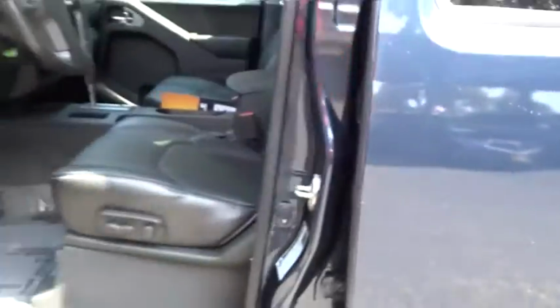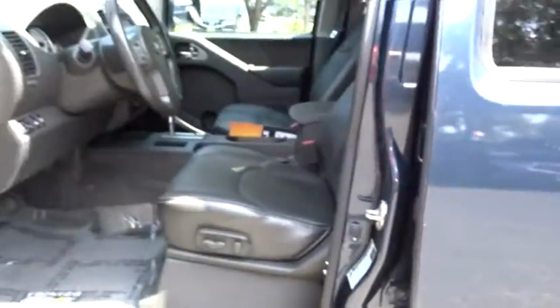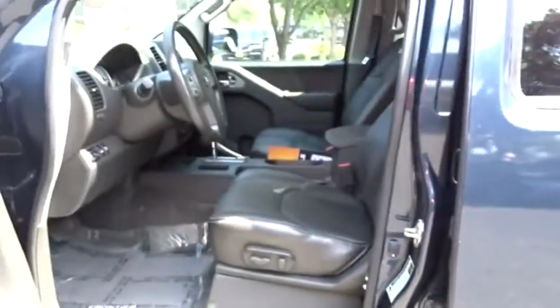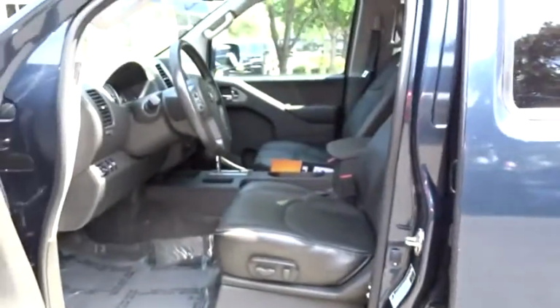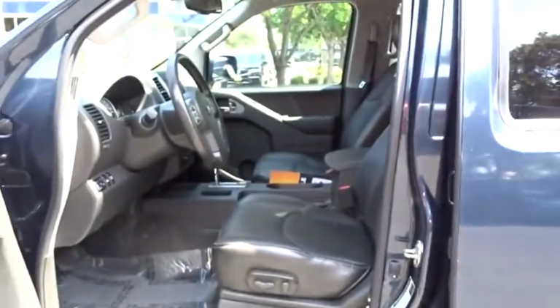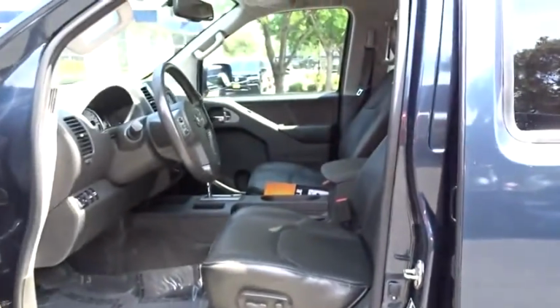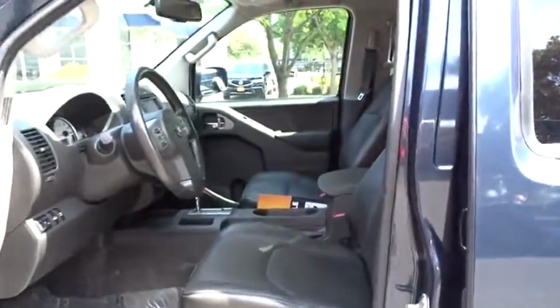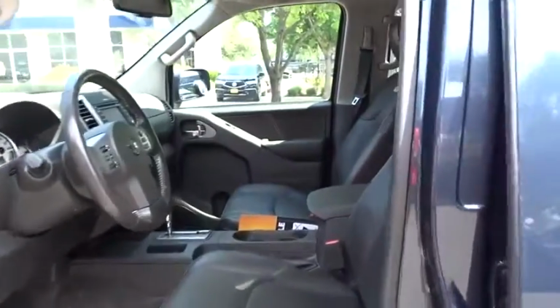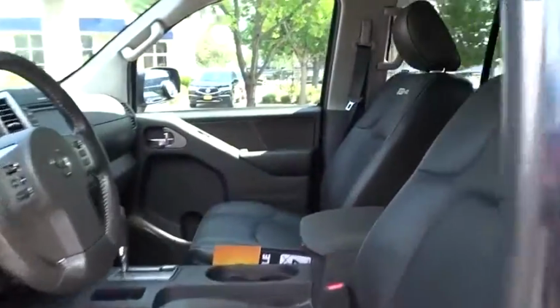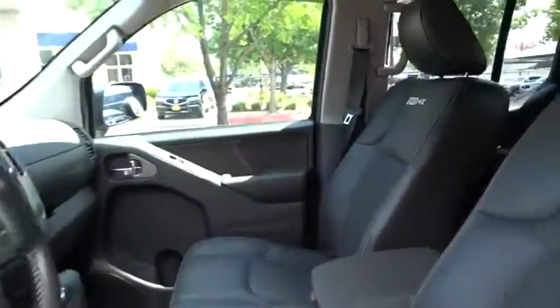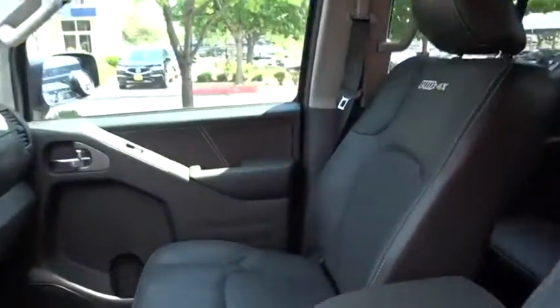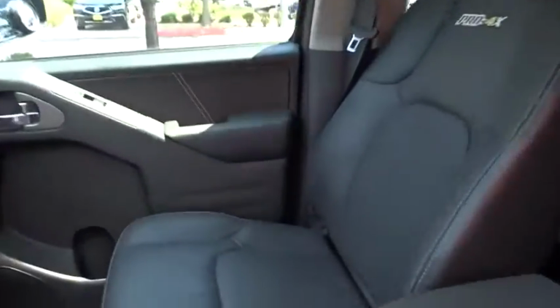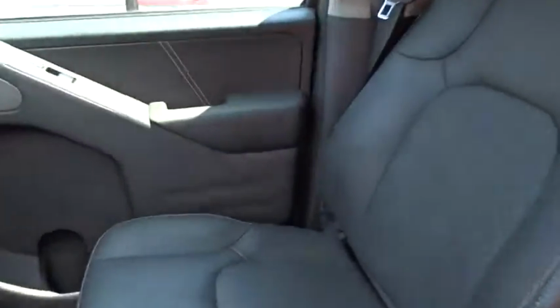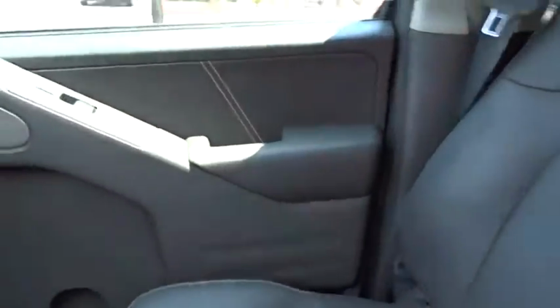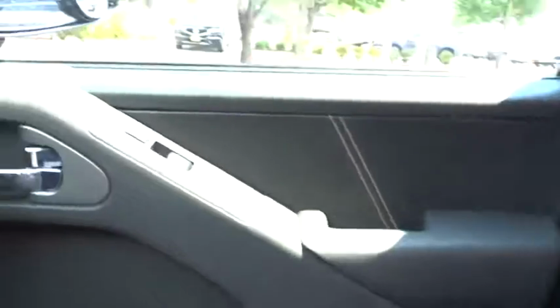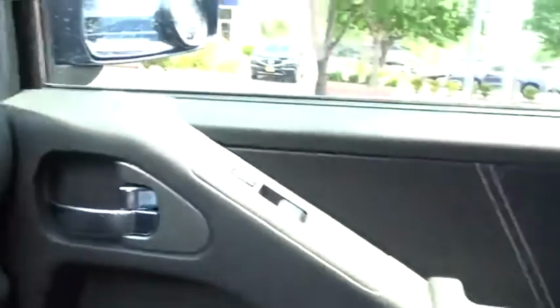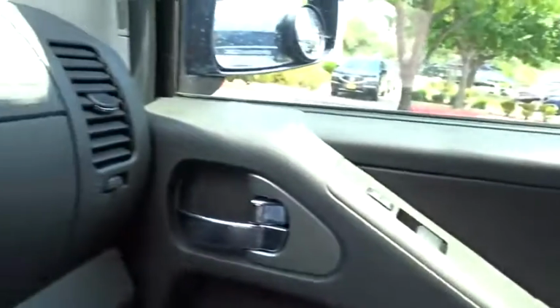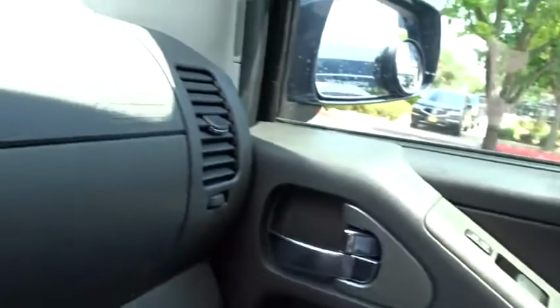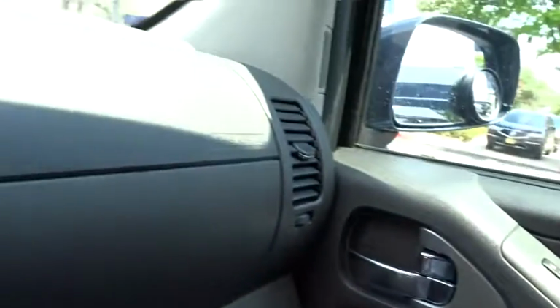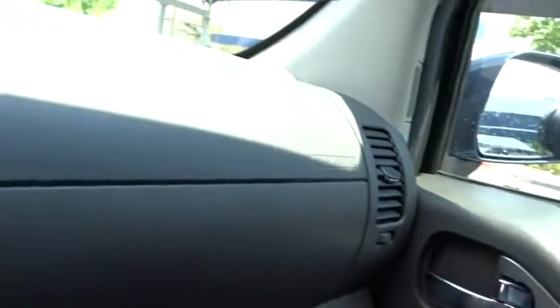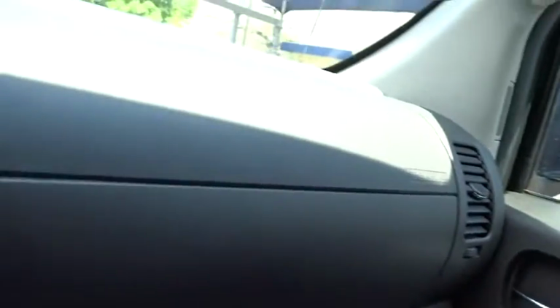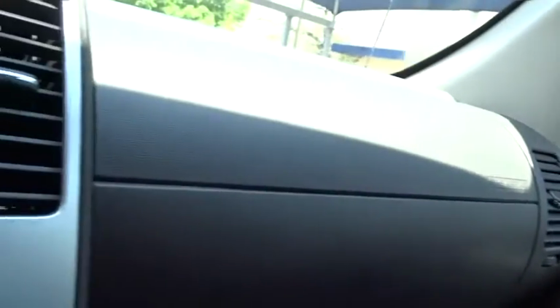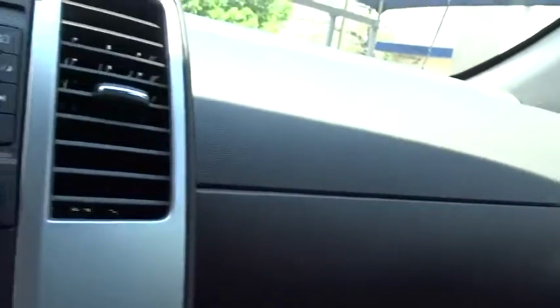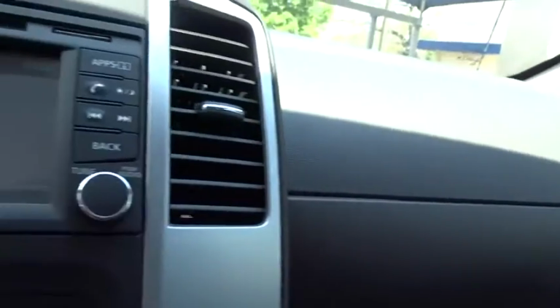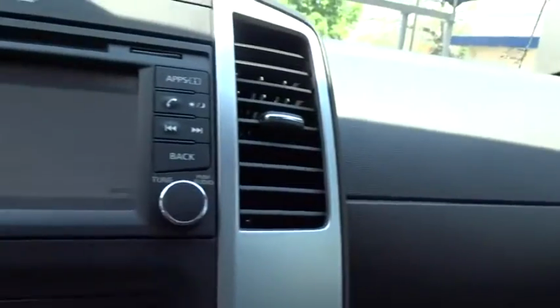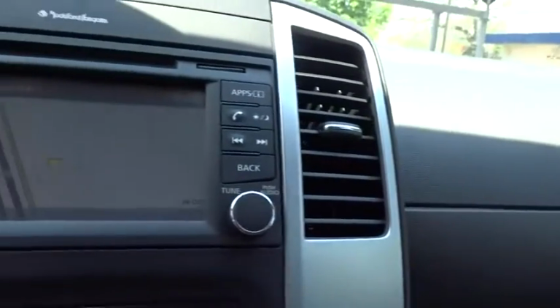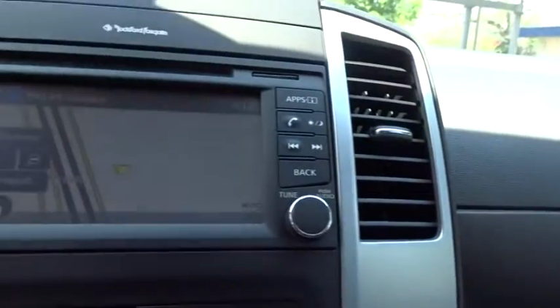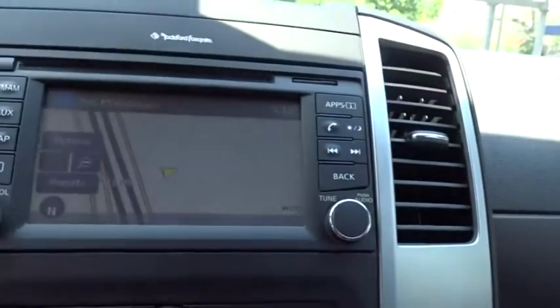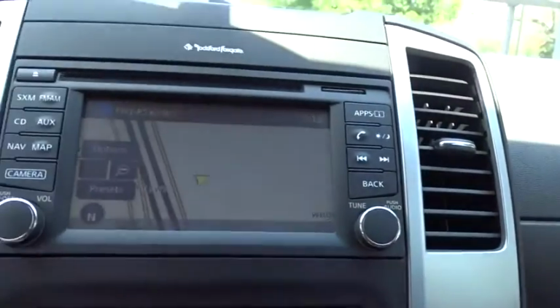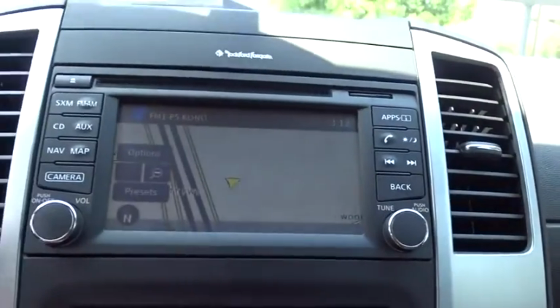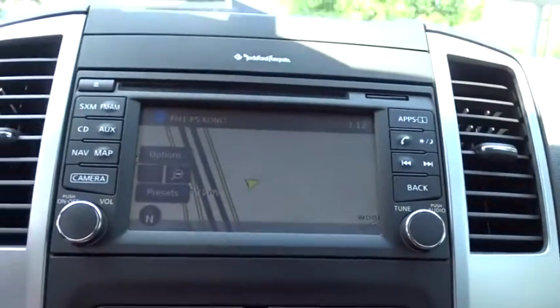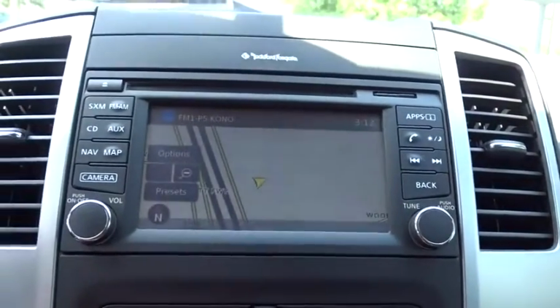AM-FM stereo radio. This vehicle offers reliability and good looks at a great price. So come in and take a test drive today.